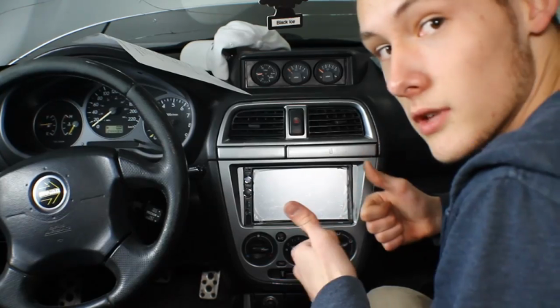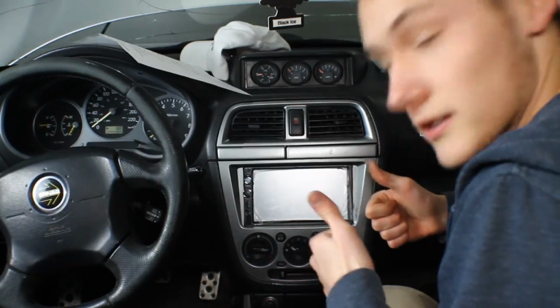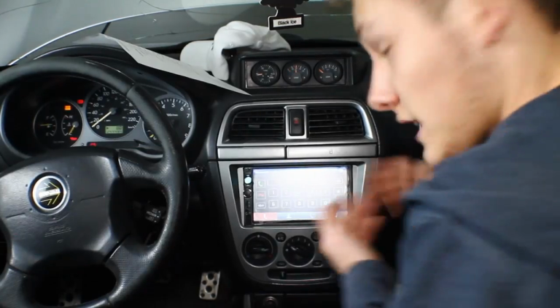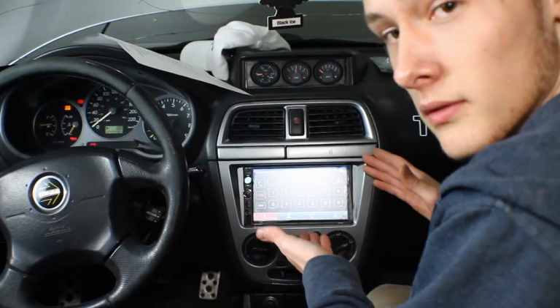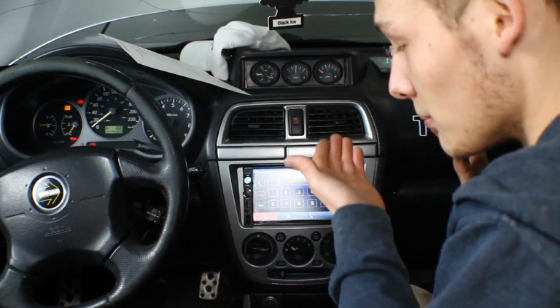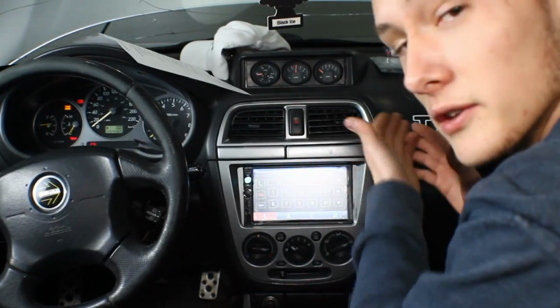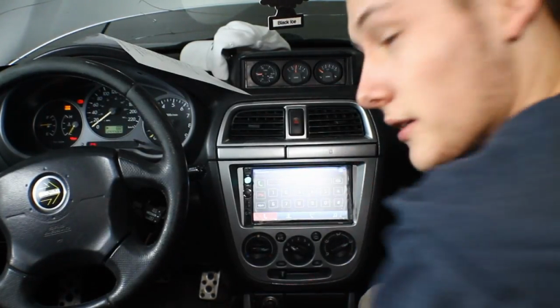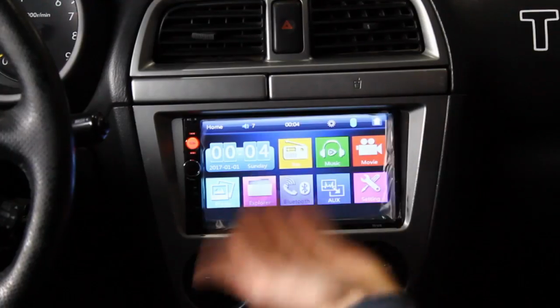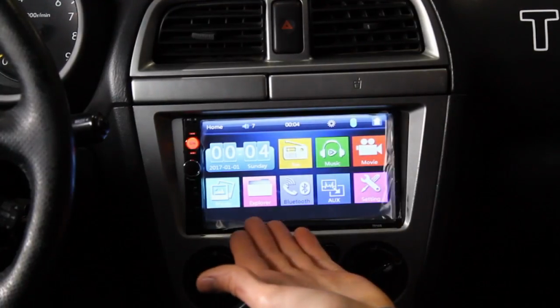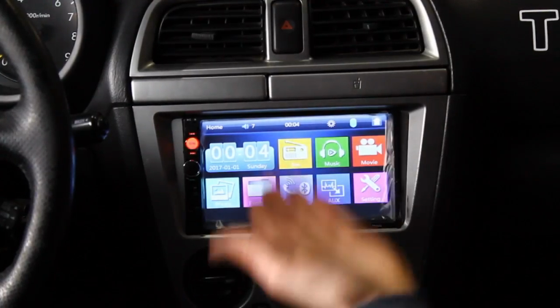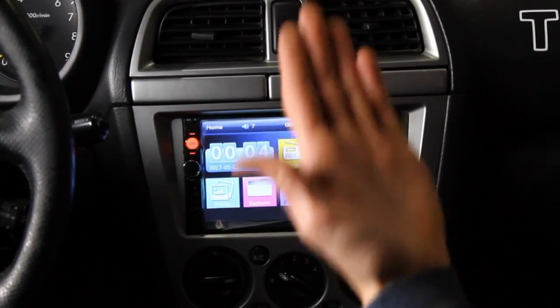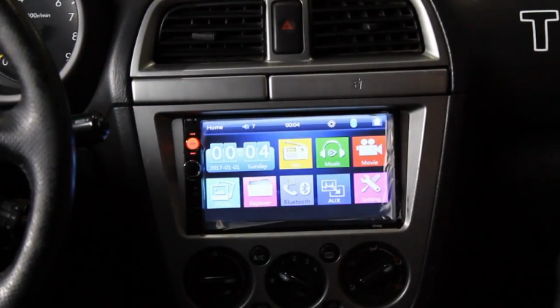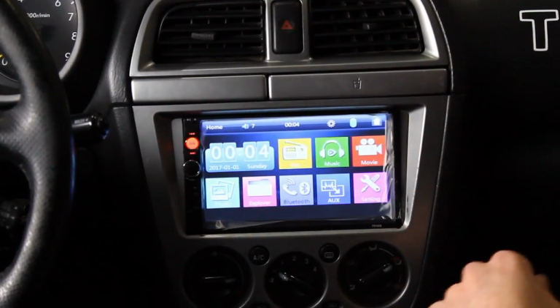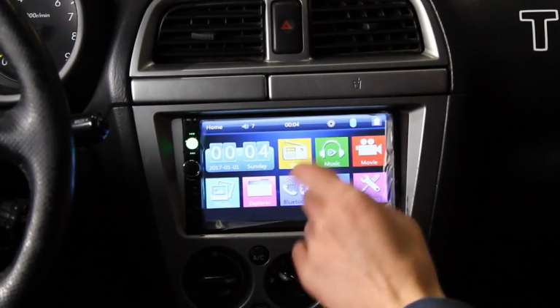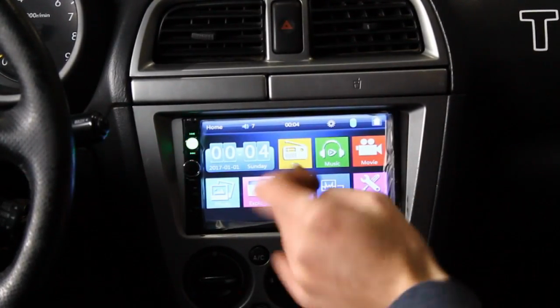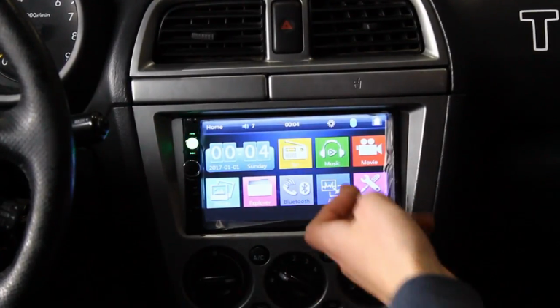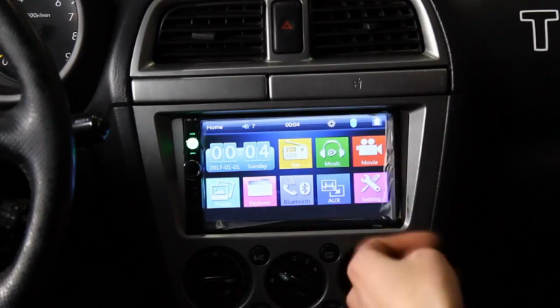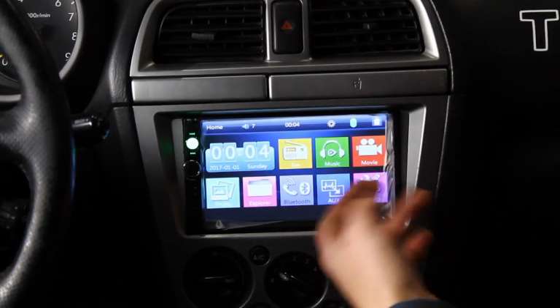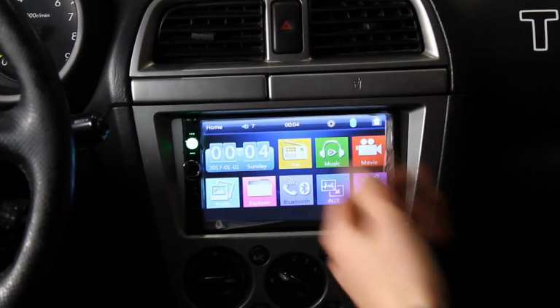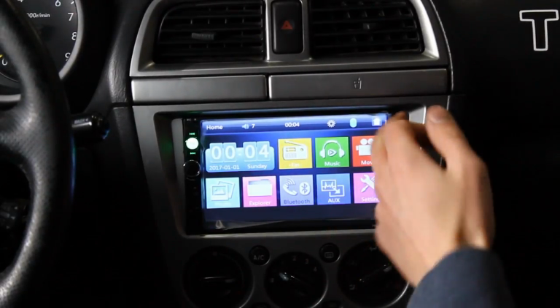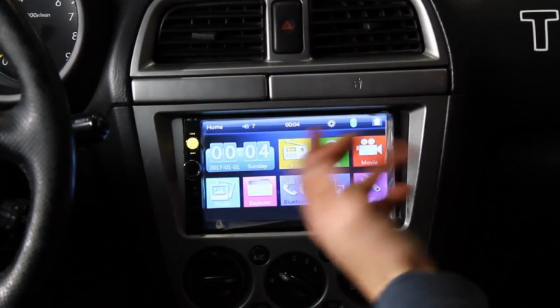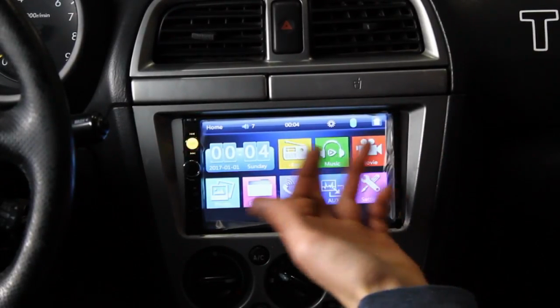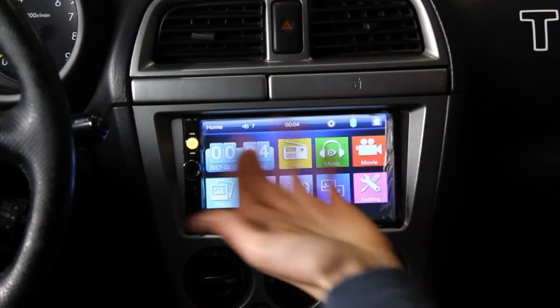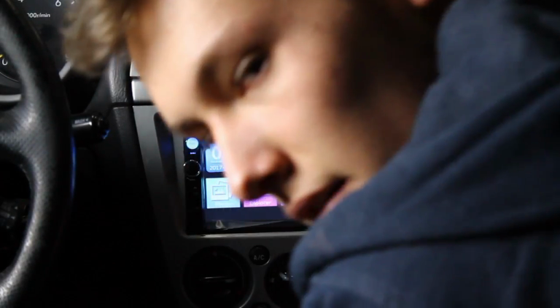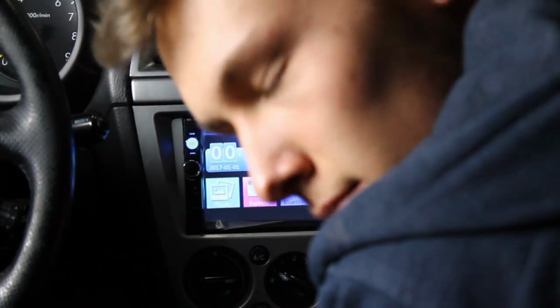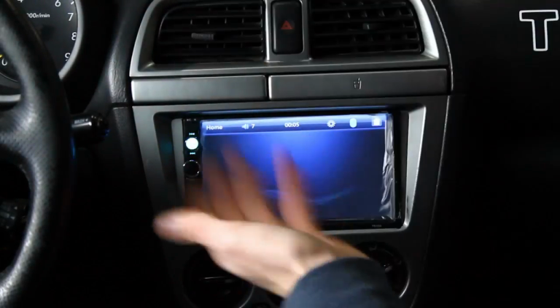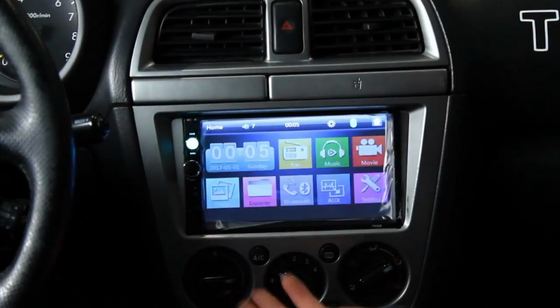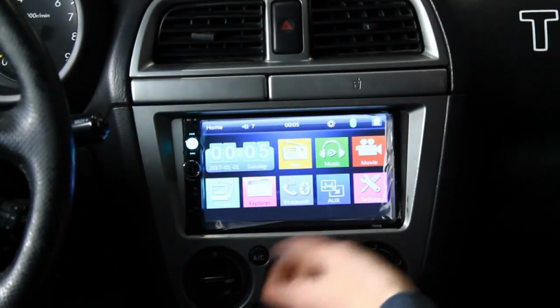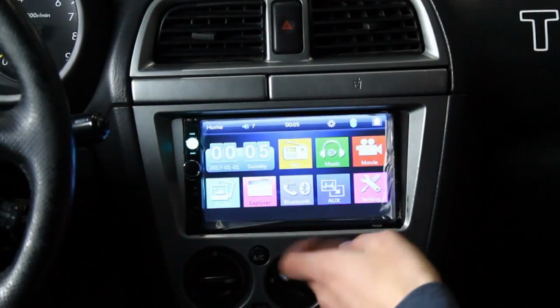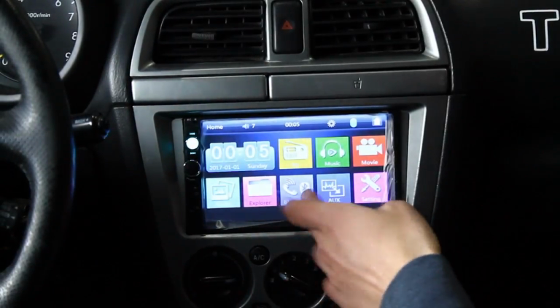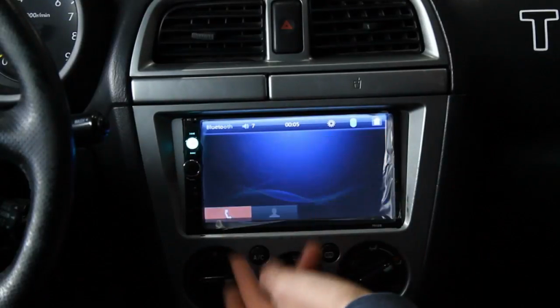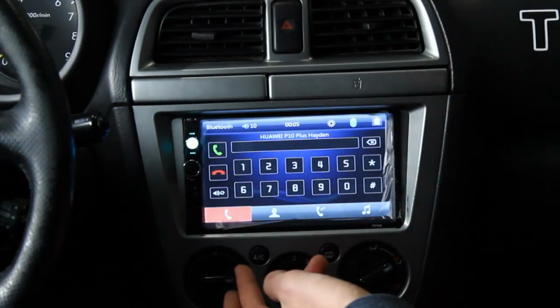Looking good. I give you a brand new stereo. As you can see, we have multiple features: Bluetooth, auxiliary, settings, movies, music, FM. You've got a whole bunch of other stuff to play with.